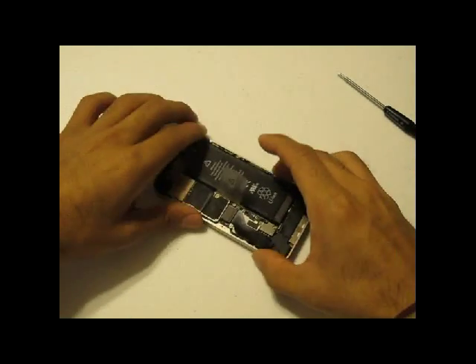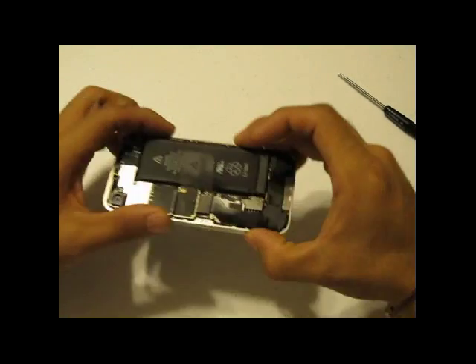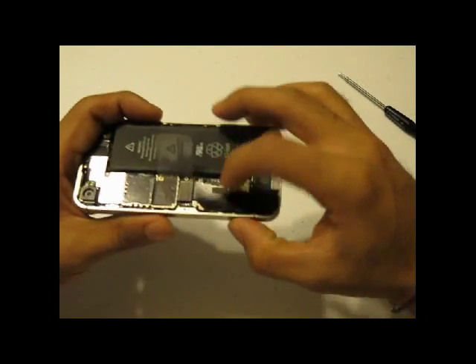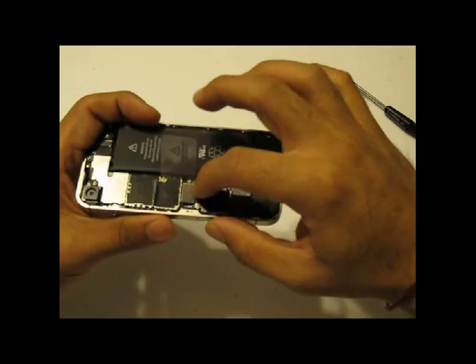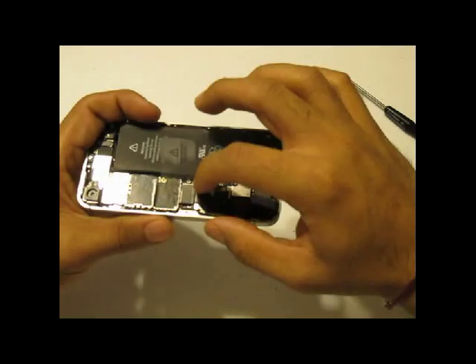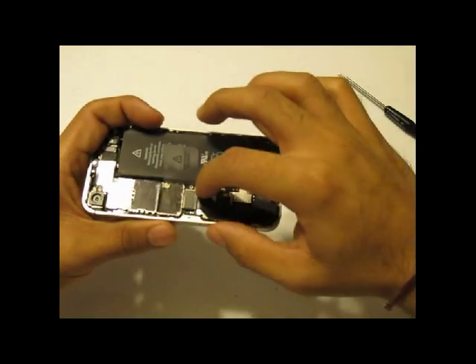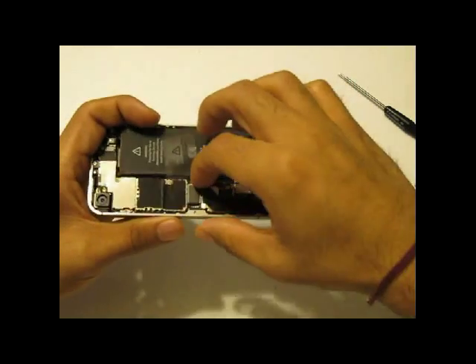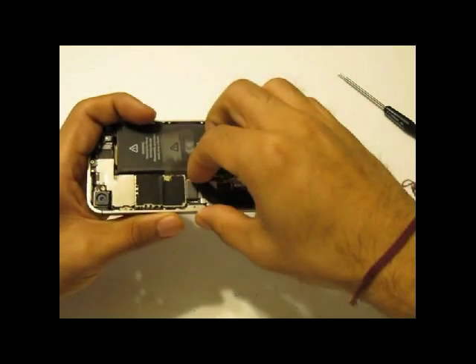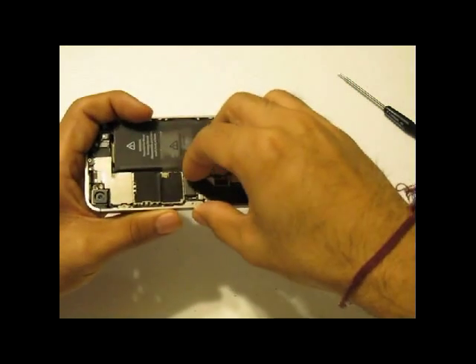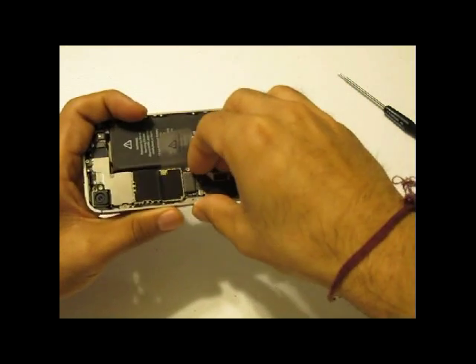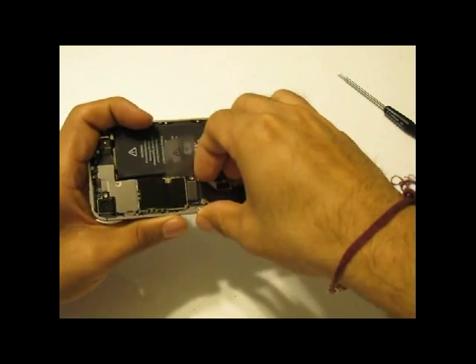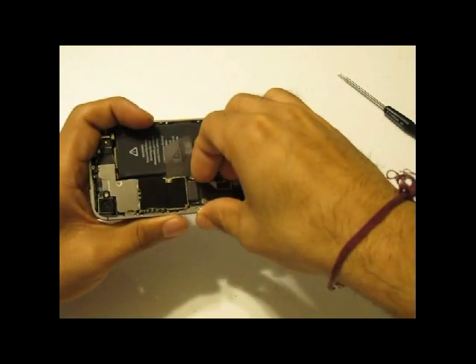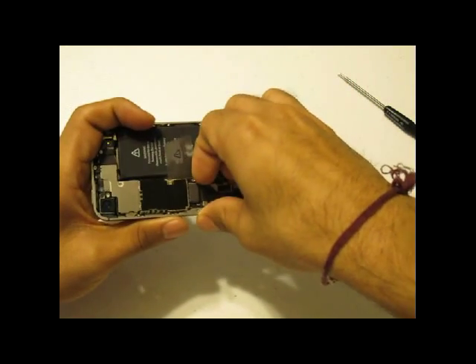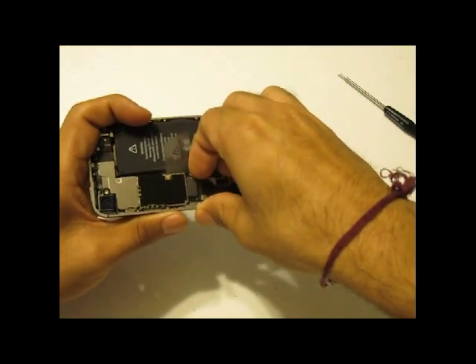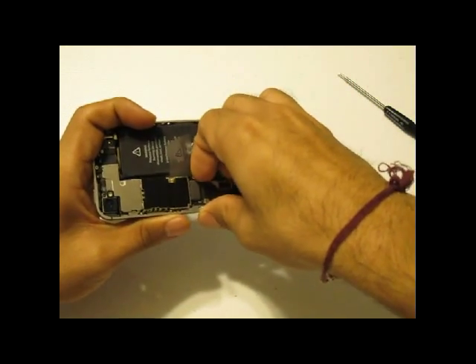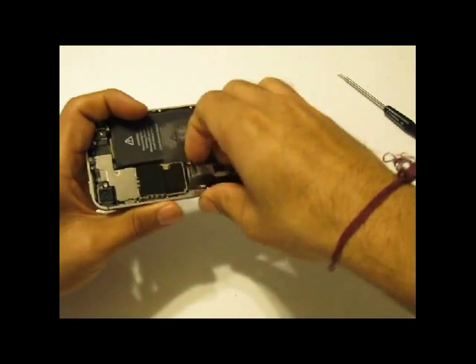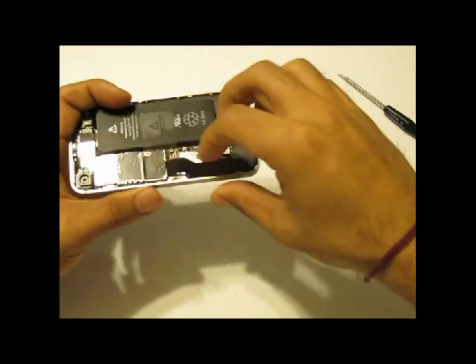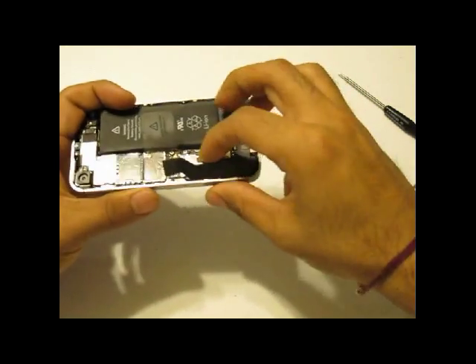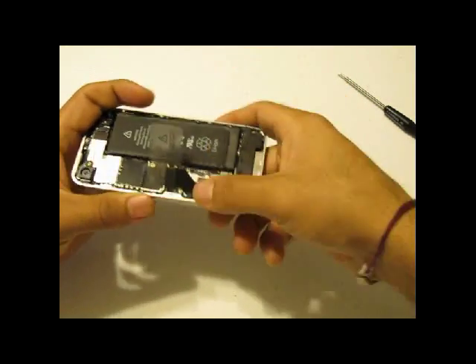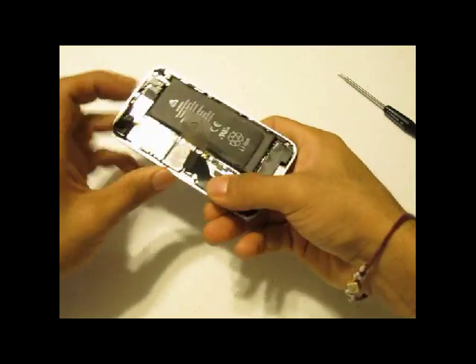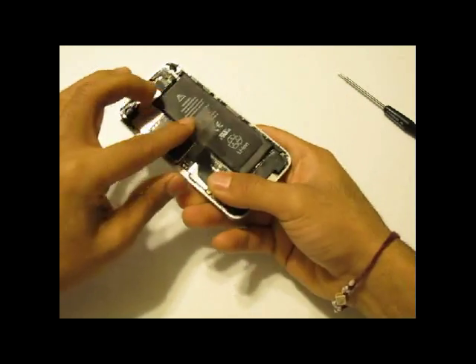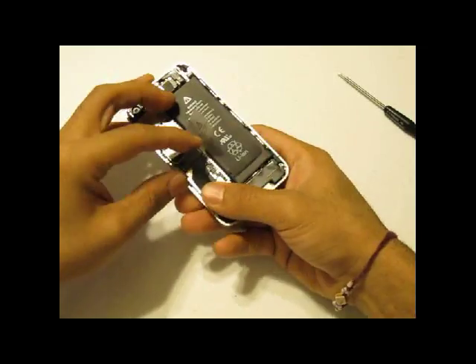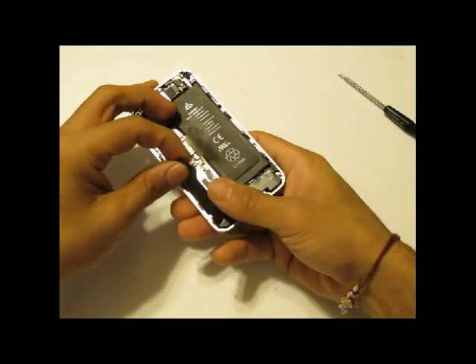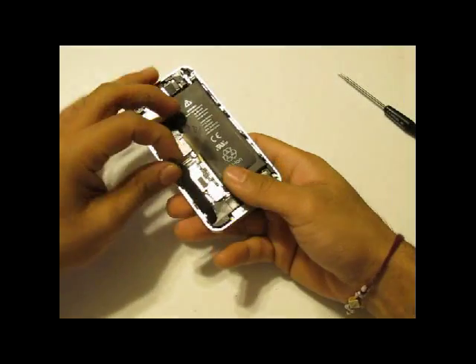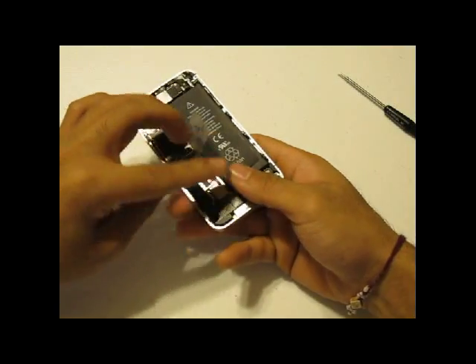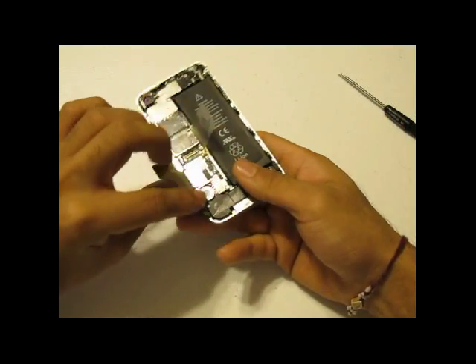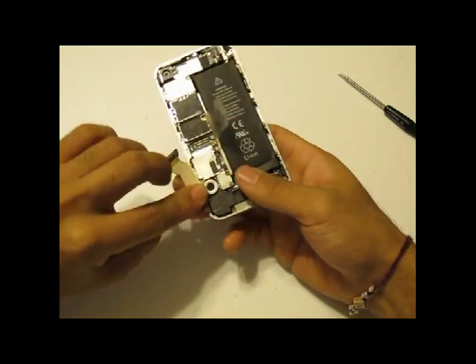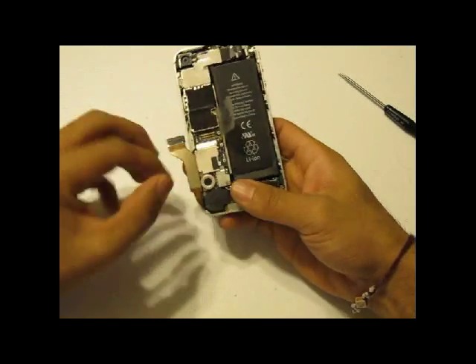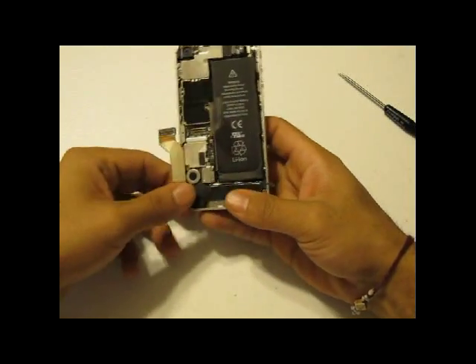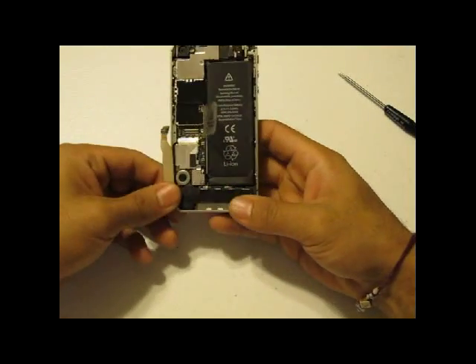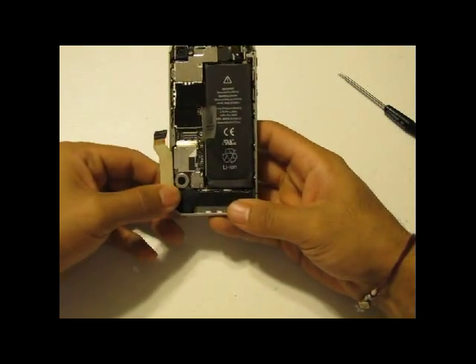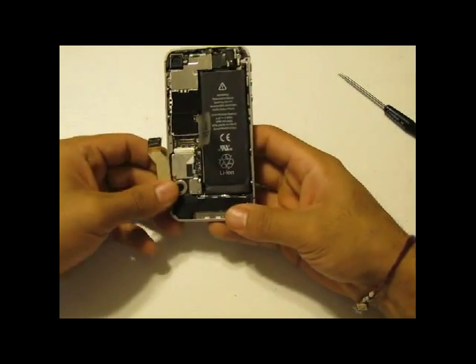Next, using your fingers or a safe pry tool, remove the dock flex connector from the board. It is secured with some adhesive, so you will need to remove that as well.